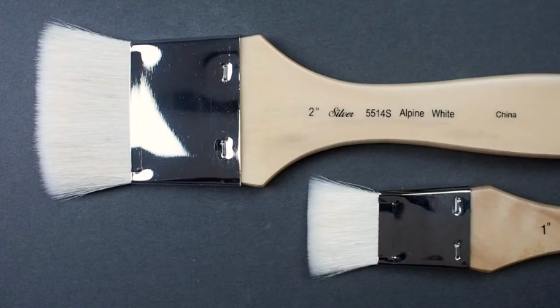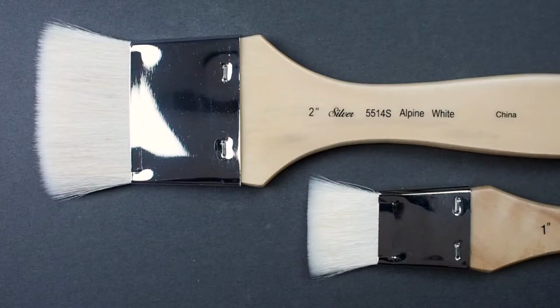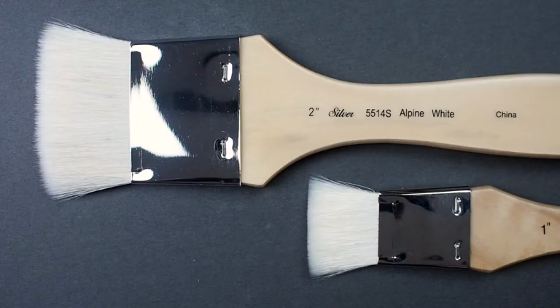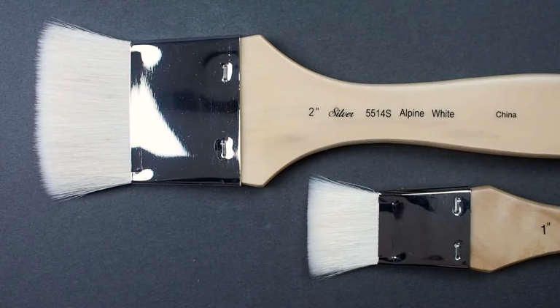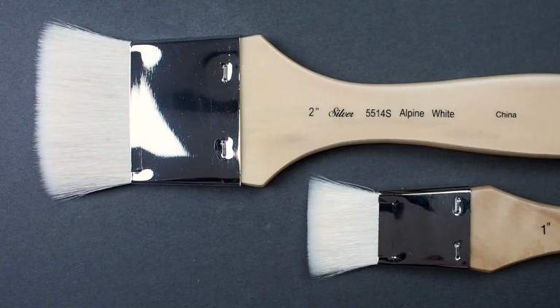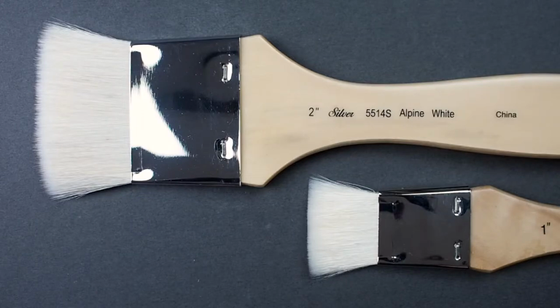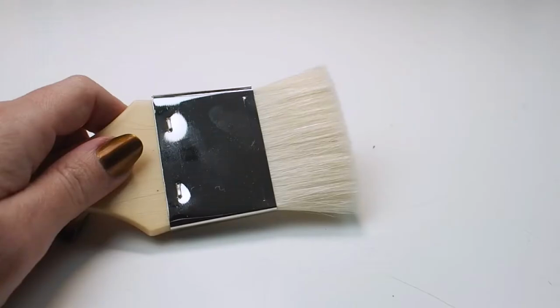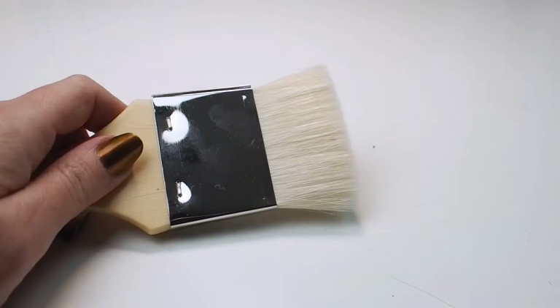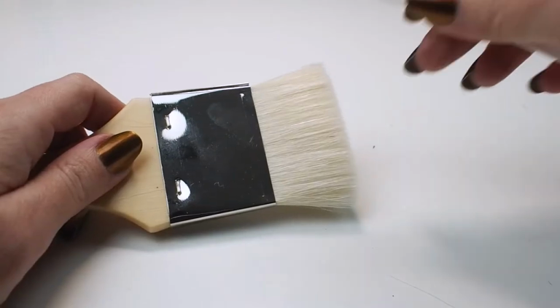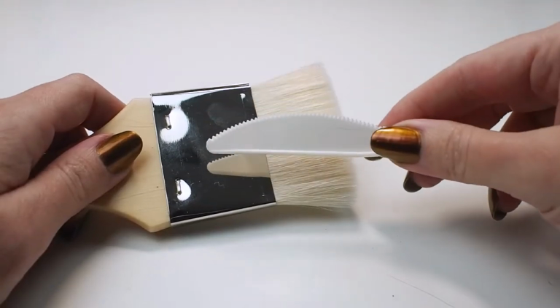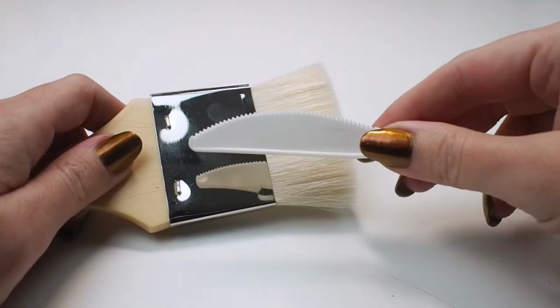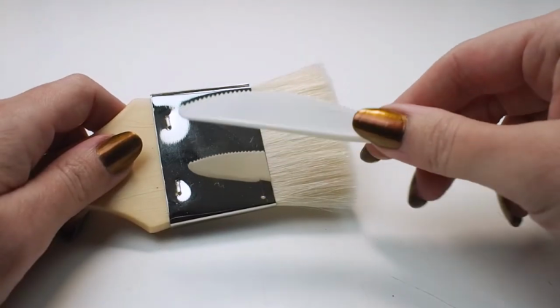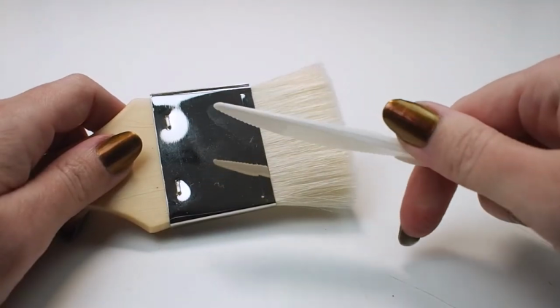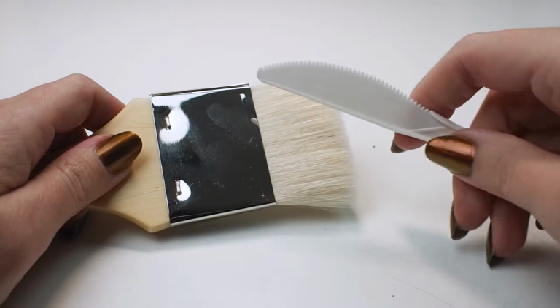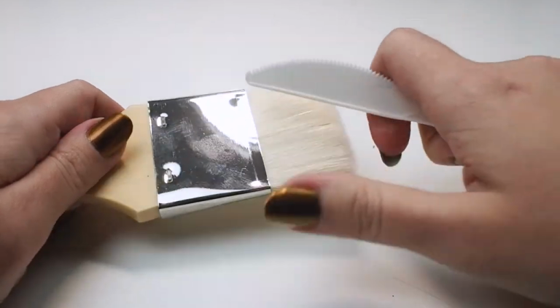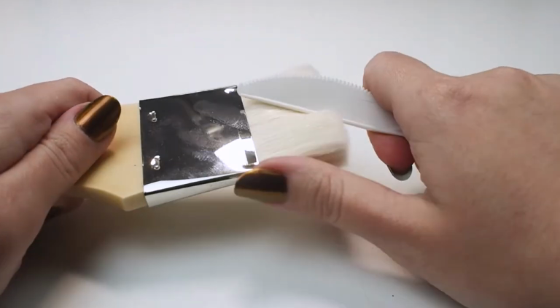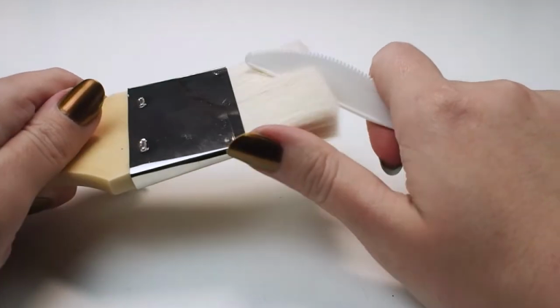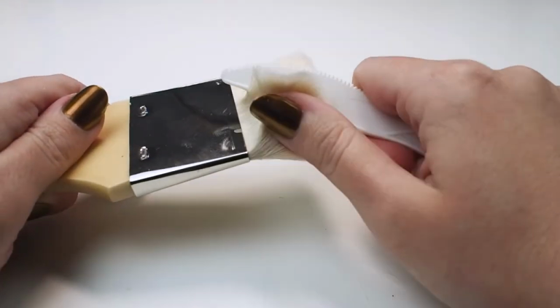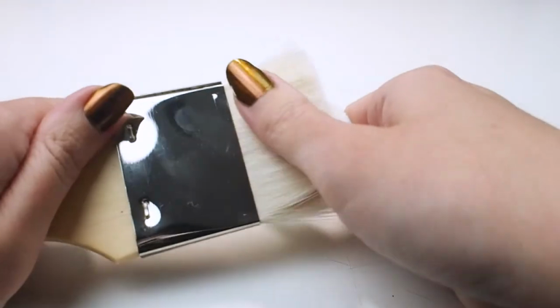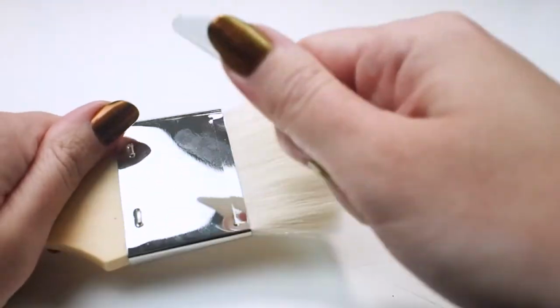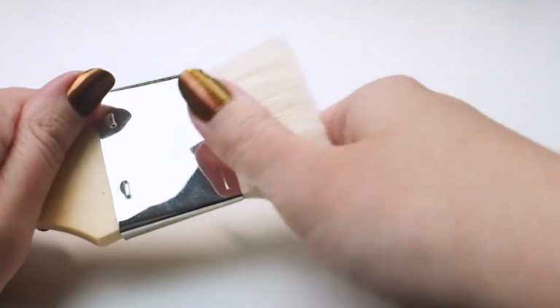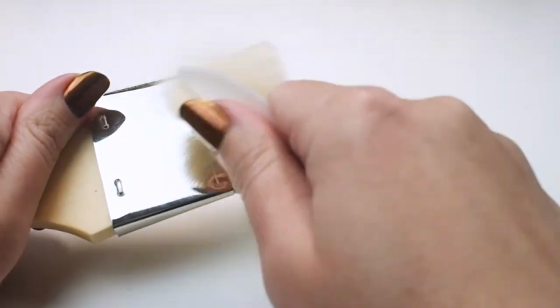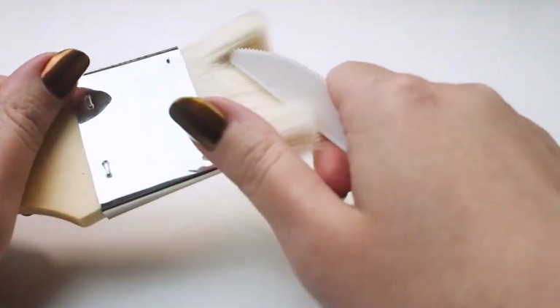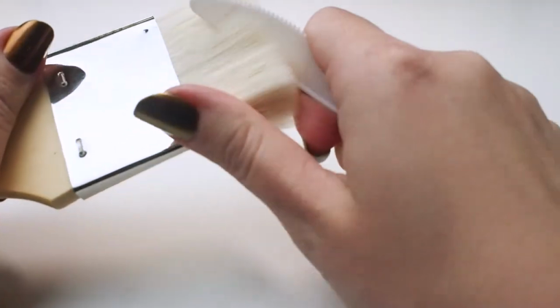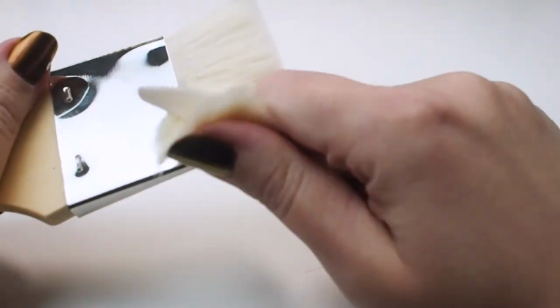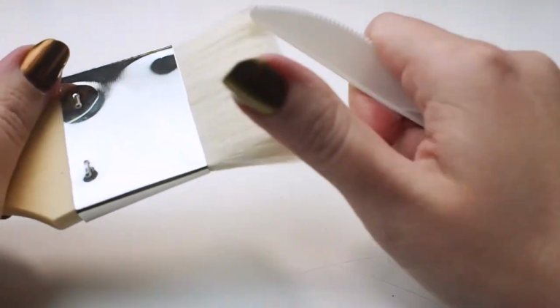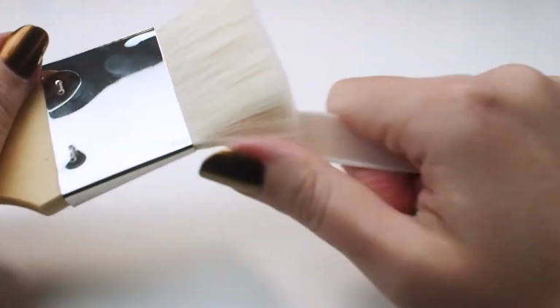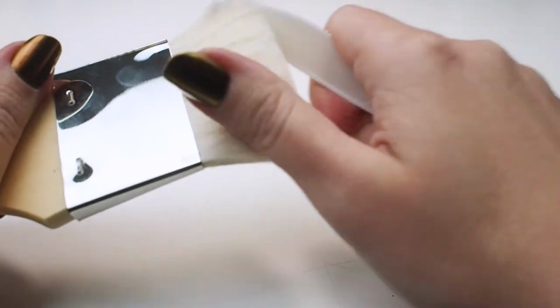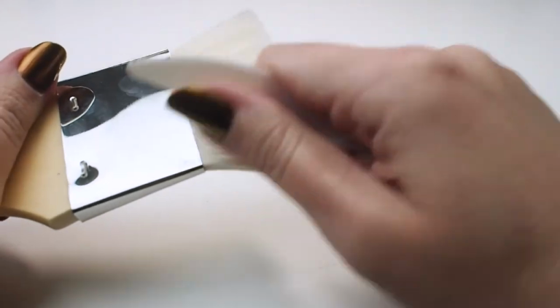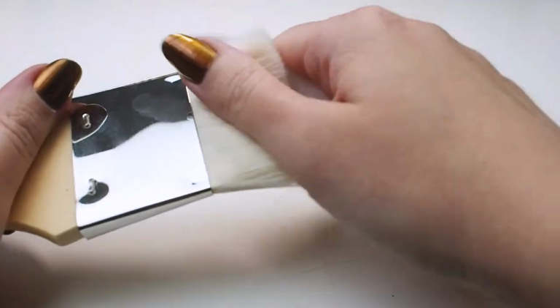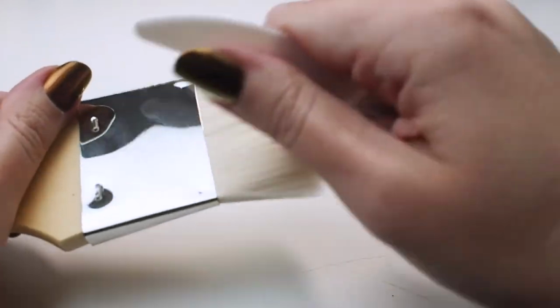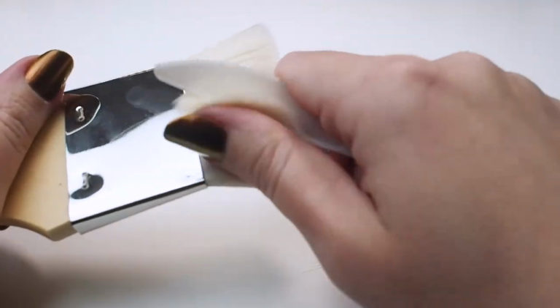Before you start using a goat hair brush, it's a good idea to use a technique called knifing to remove any hairs that may be loose so they don't end up in your painting later. Use the back of a butter knife and simply comb through the brush head a few times.